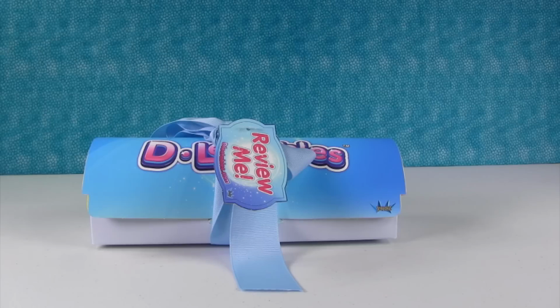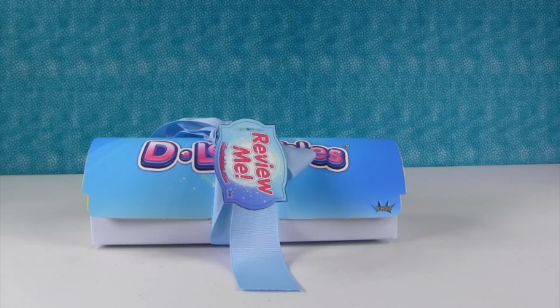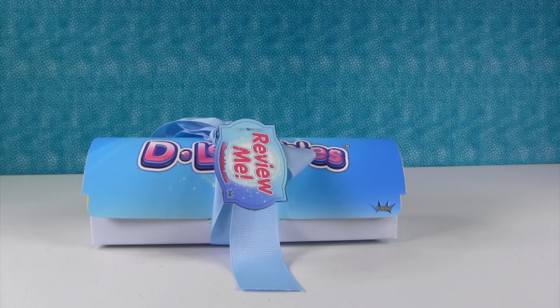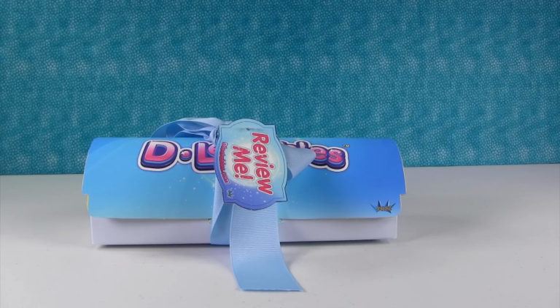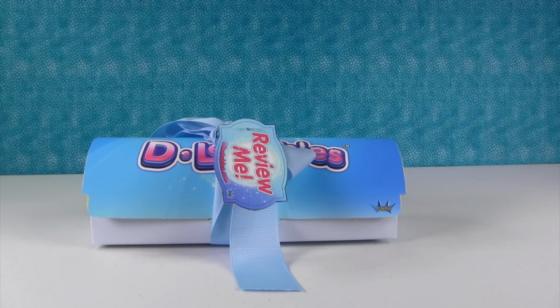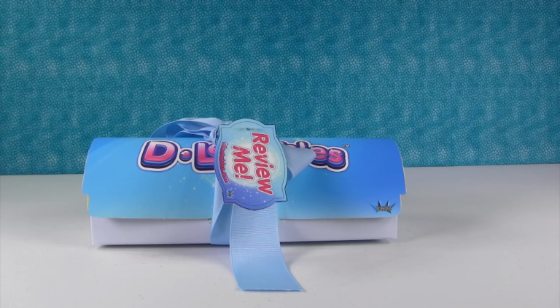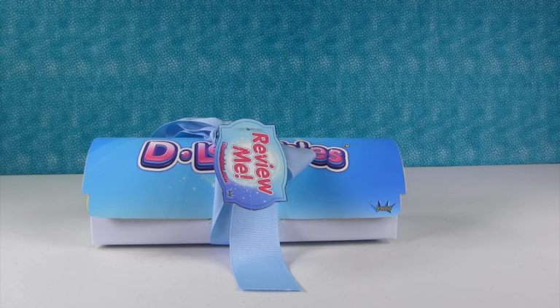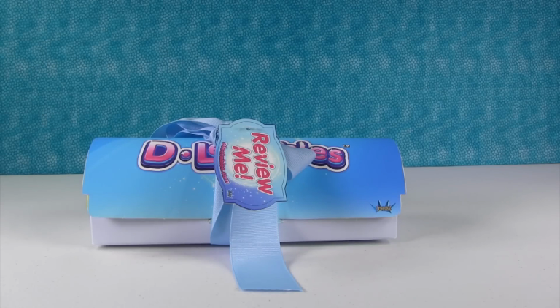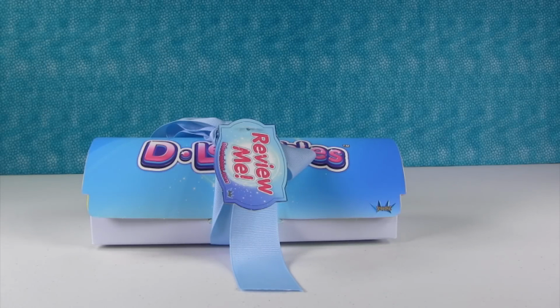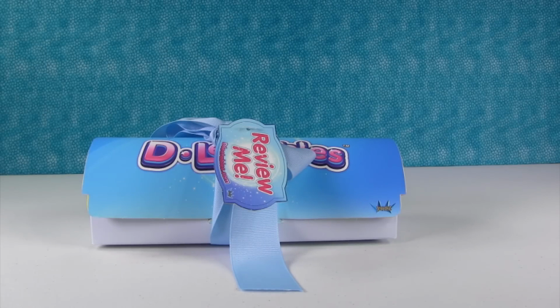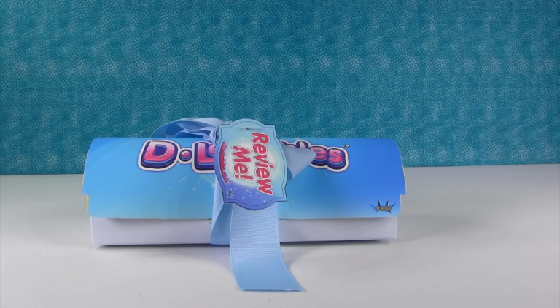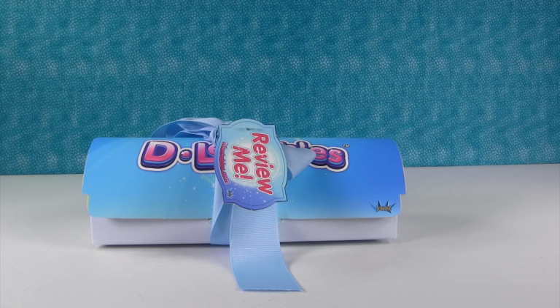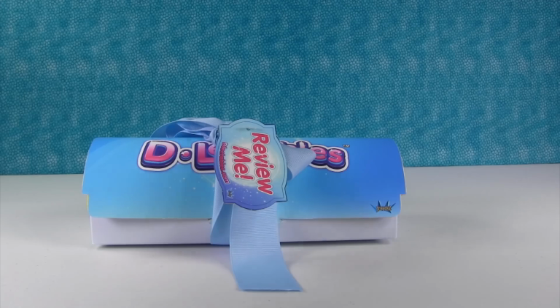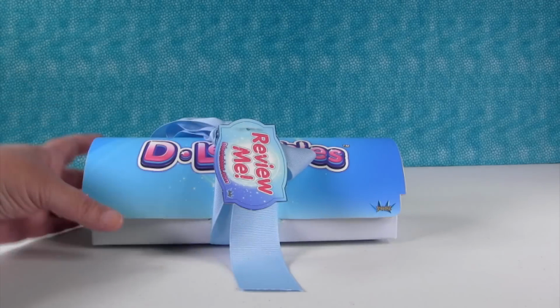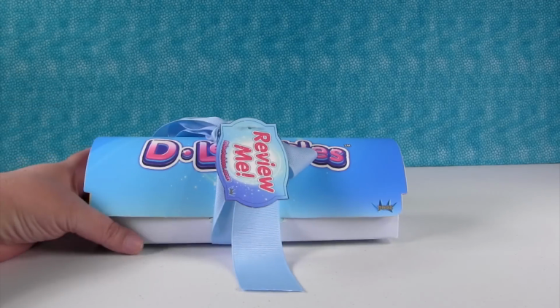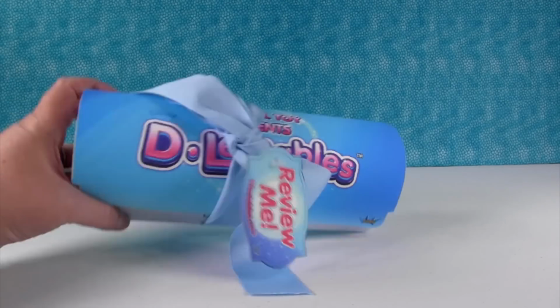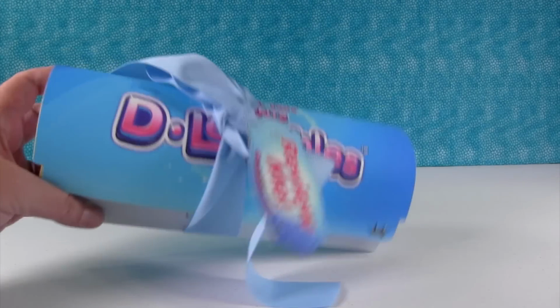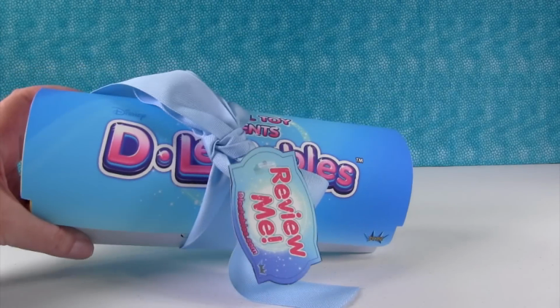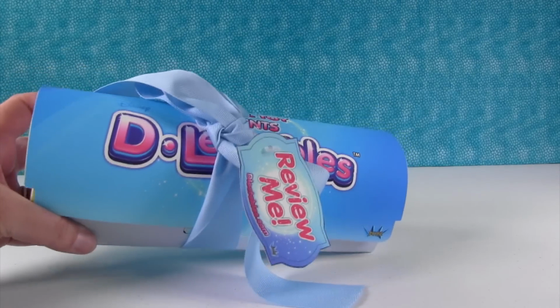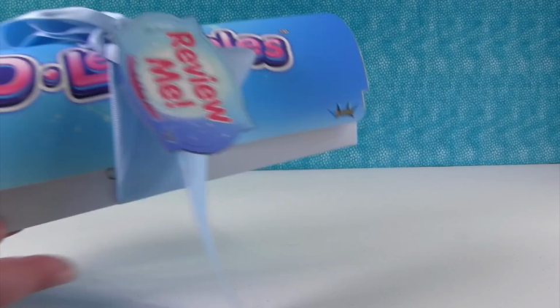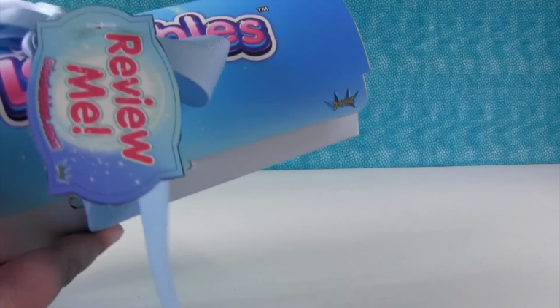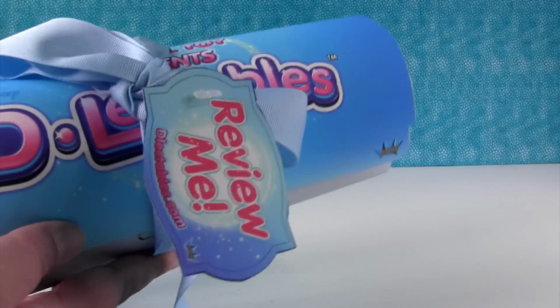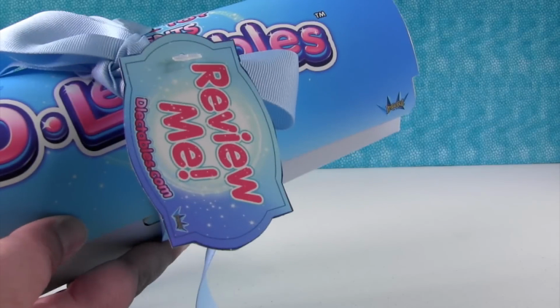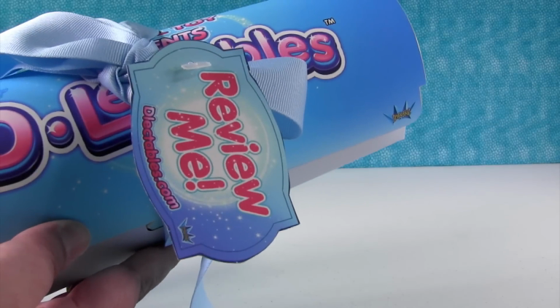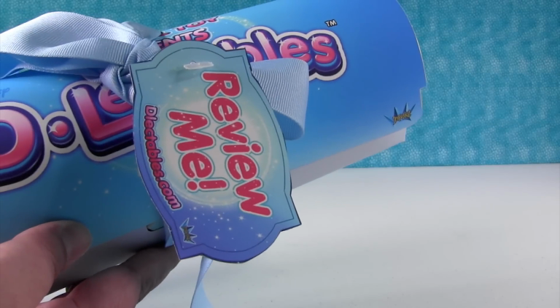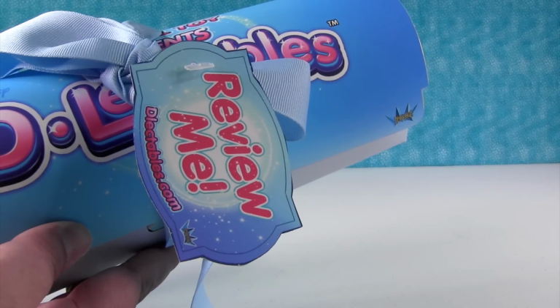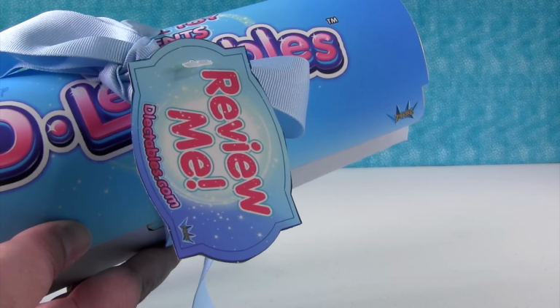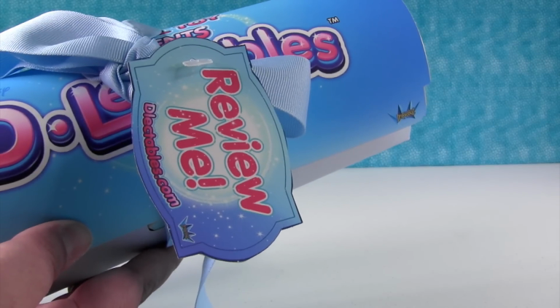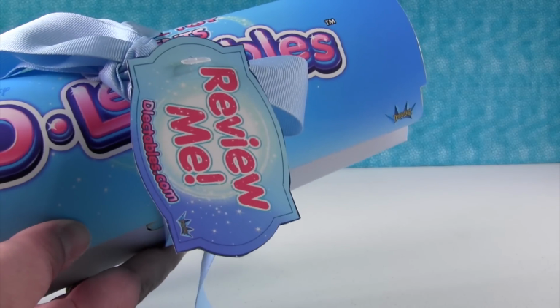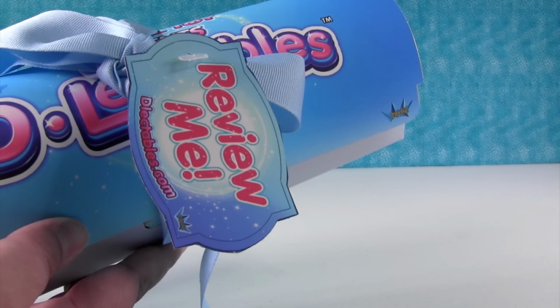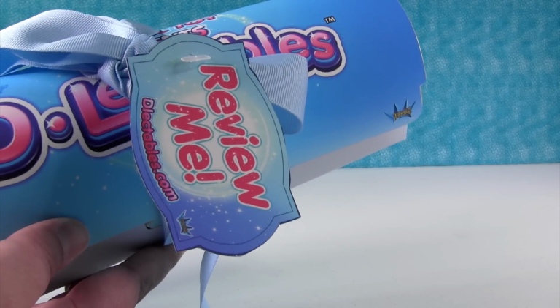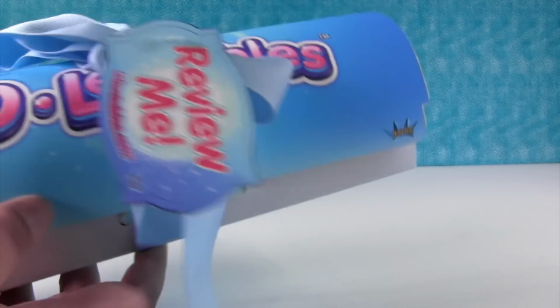Hi guys, it's Shaman and Paul. And we have a fun review for you today. We have this little present here and it says 'review me,' so we're going to.